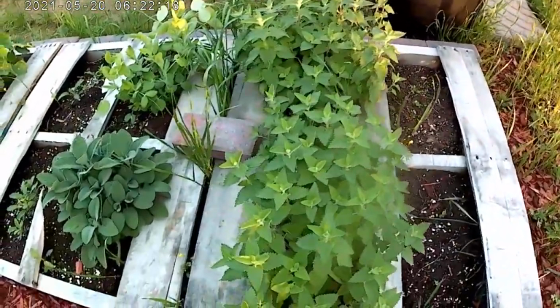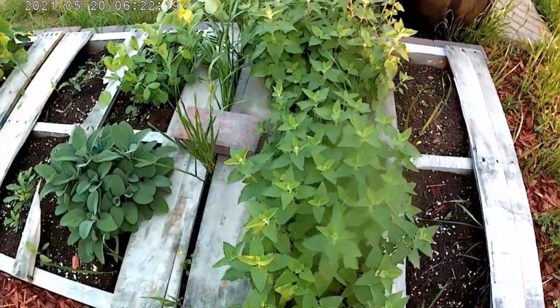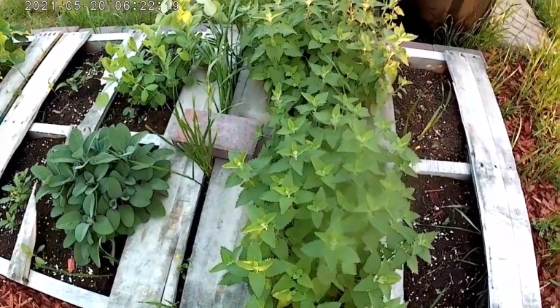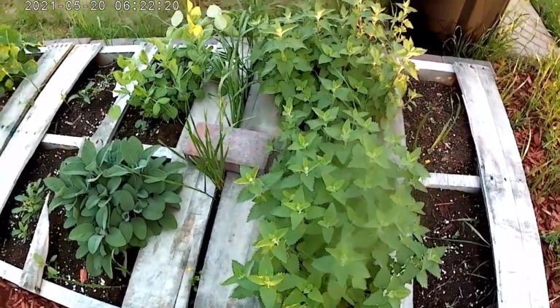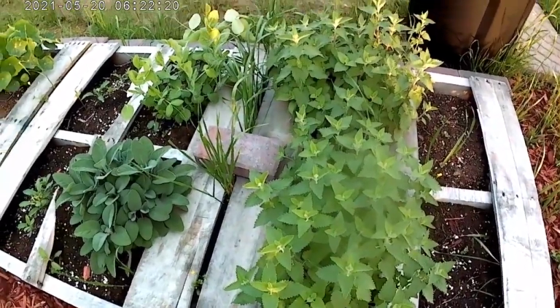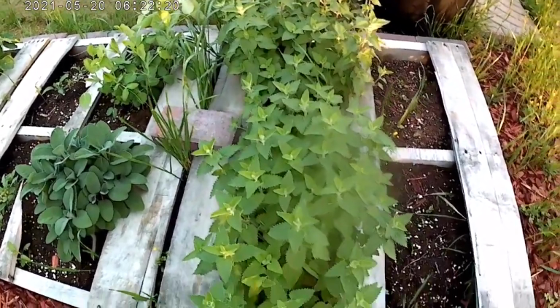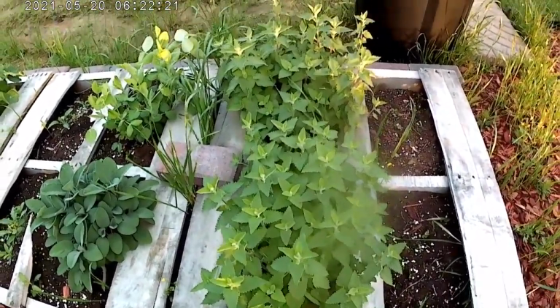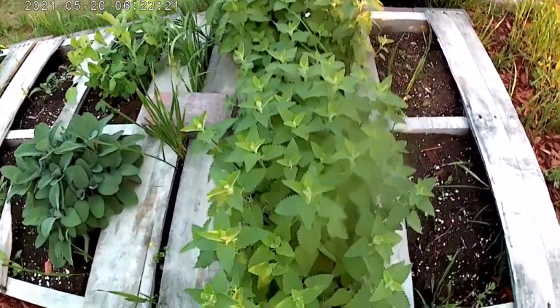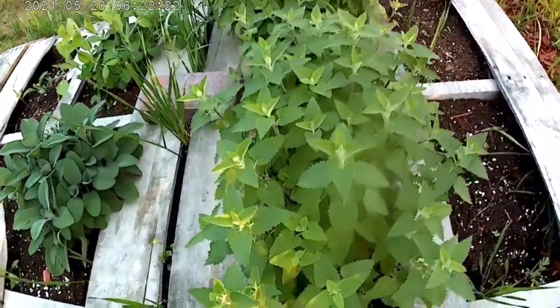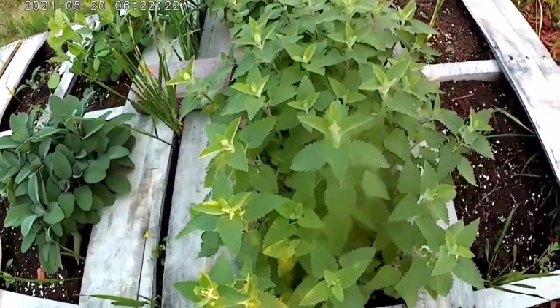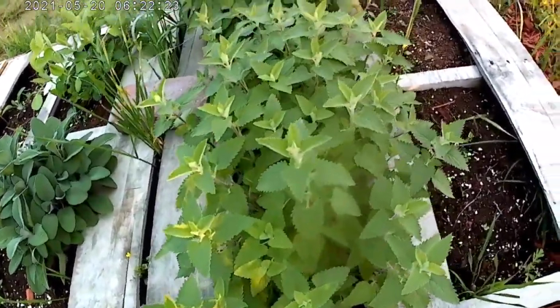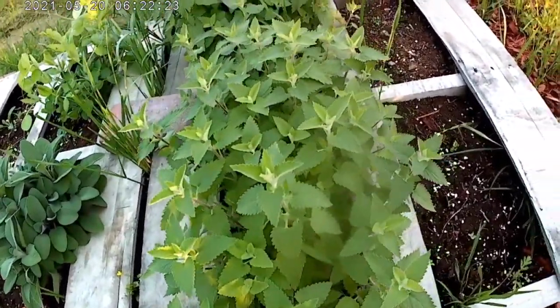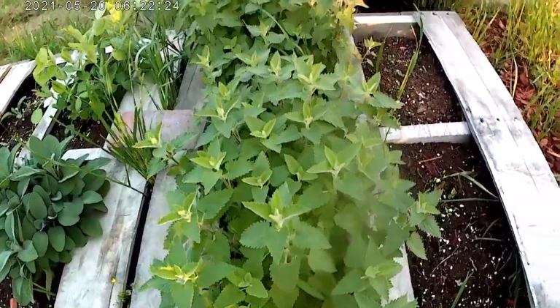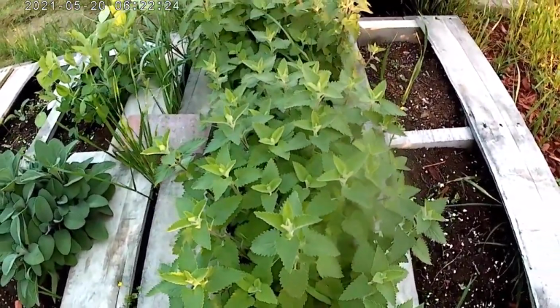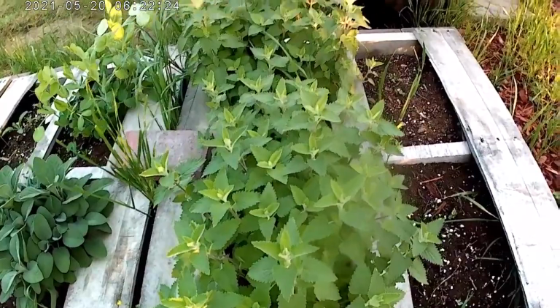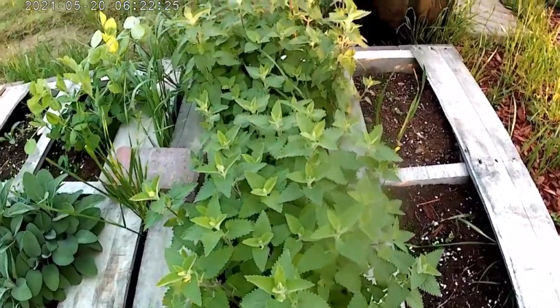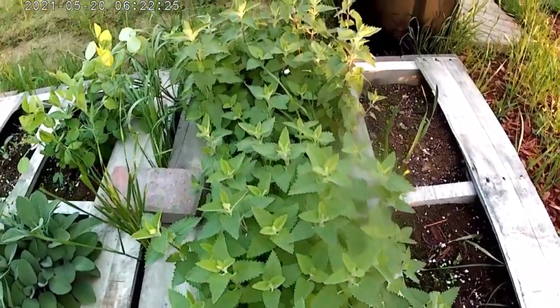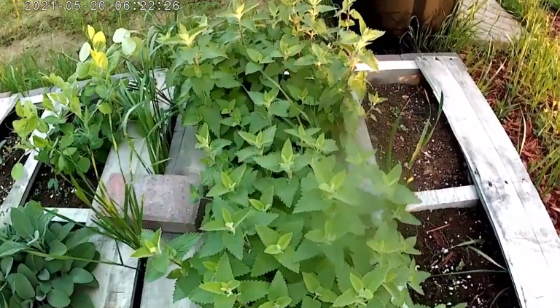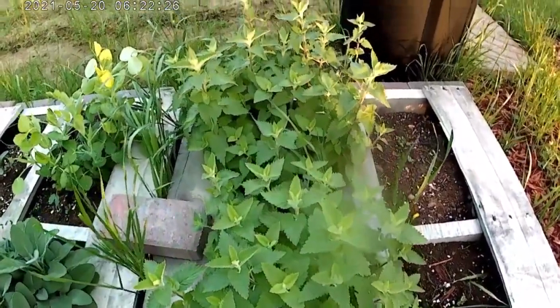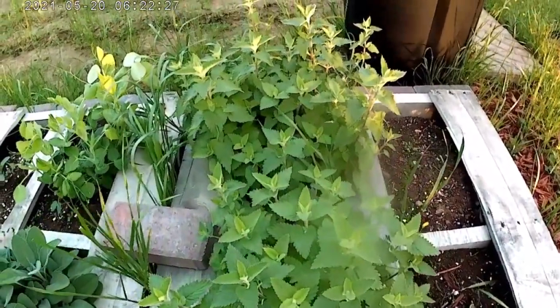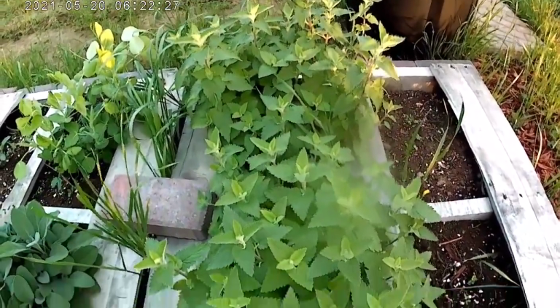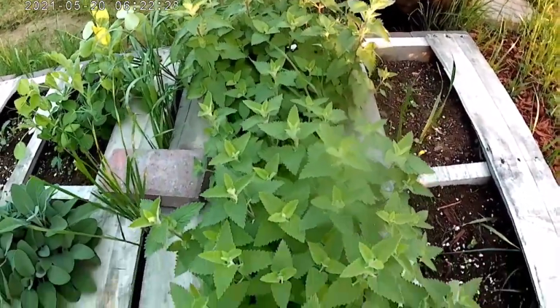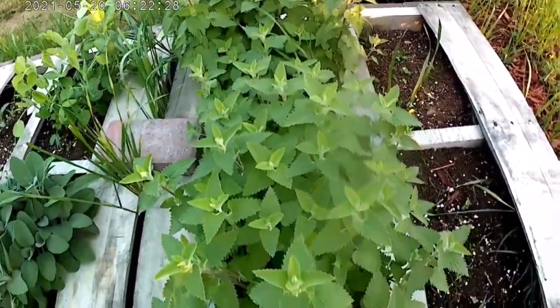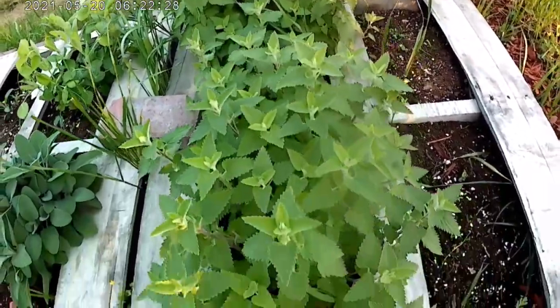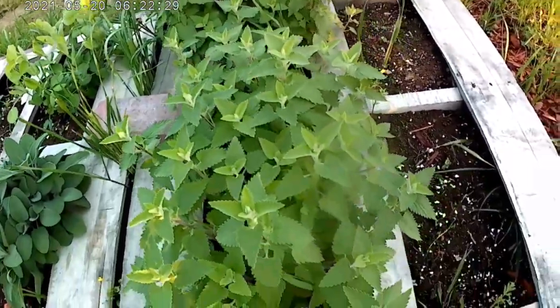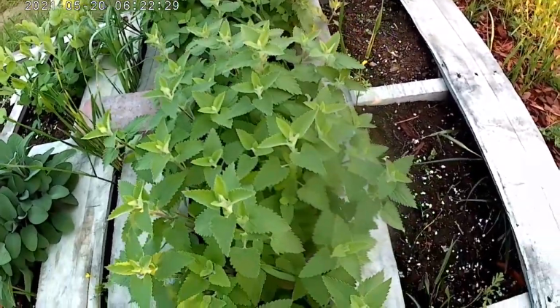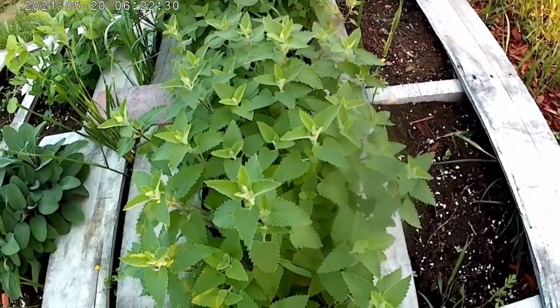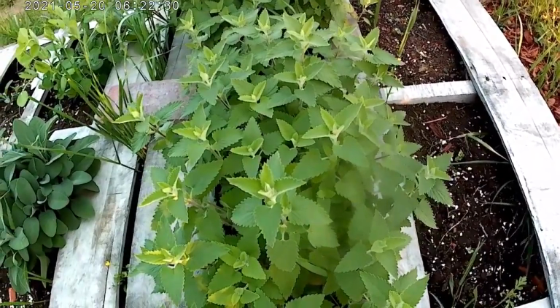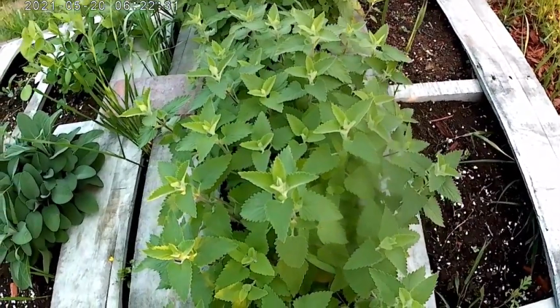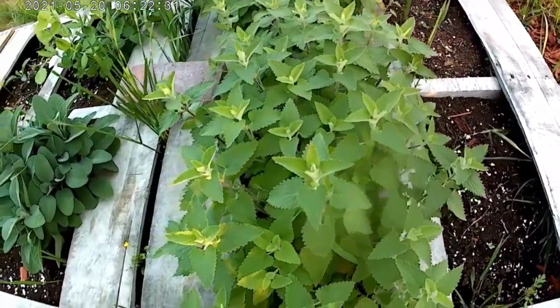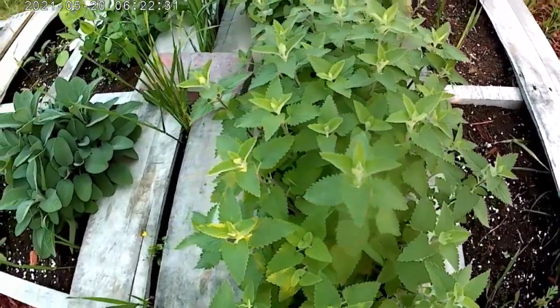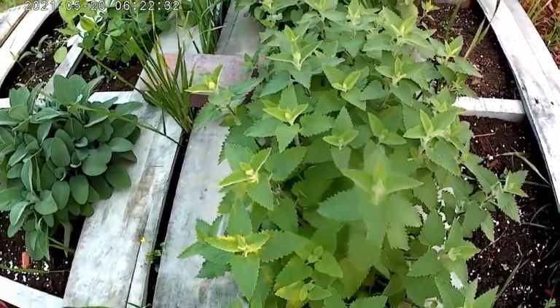This catnip has exploded, and I couldn't be more thrilled. I'm going to take some of this soon. We're getting some catnip tea, baby.